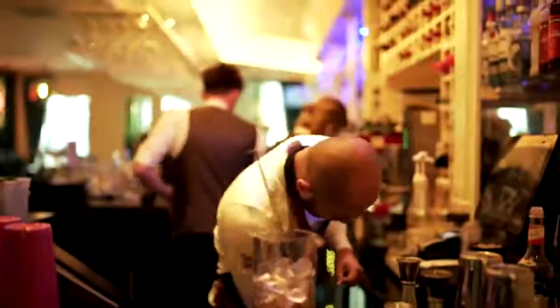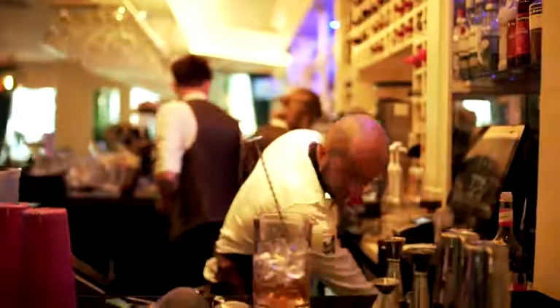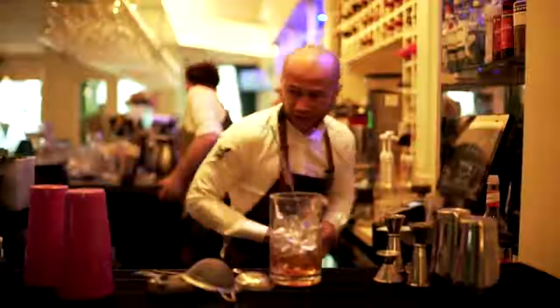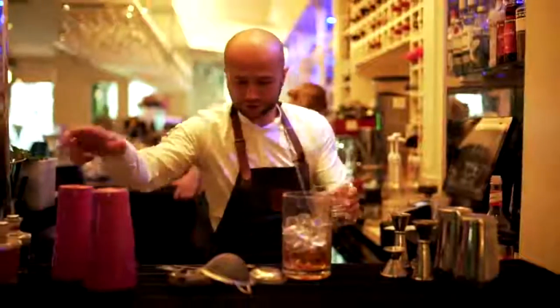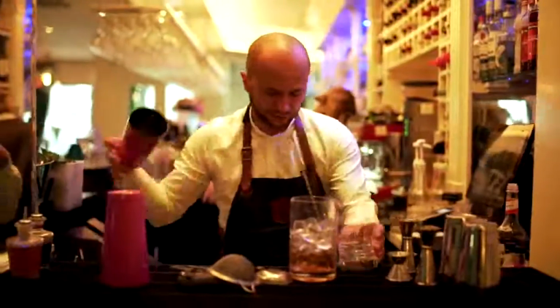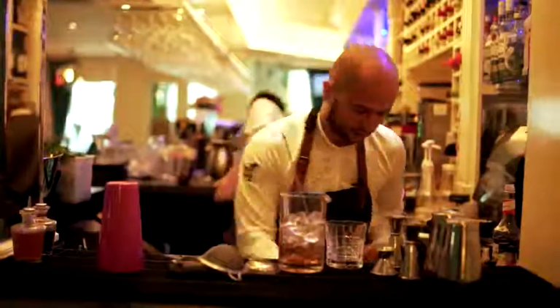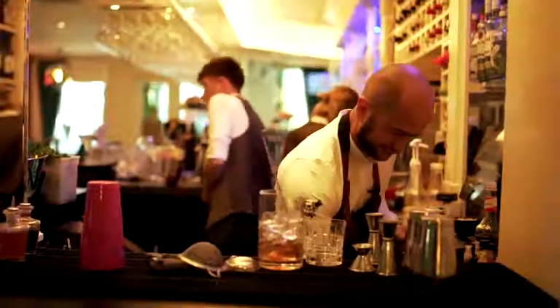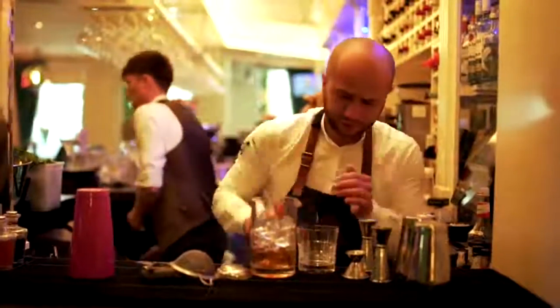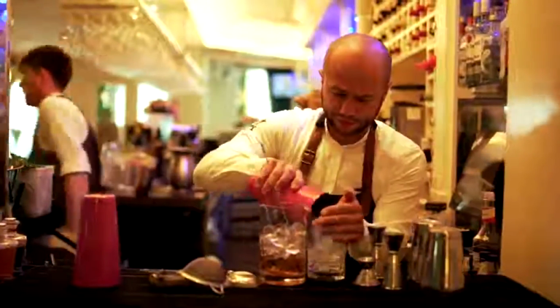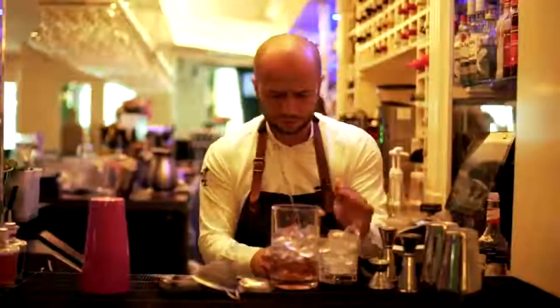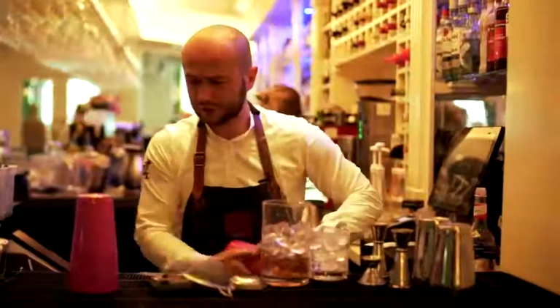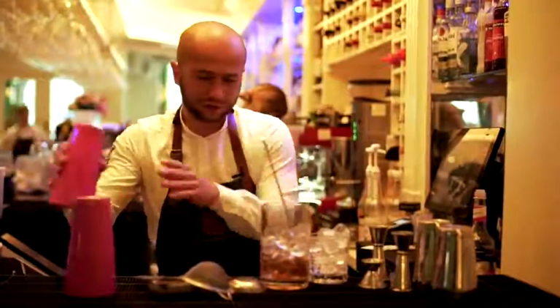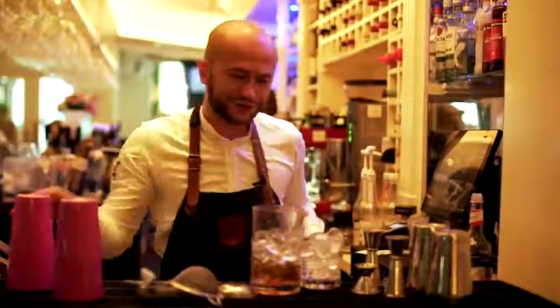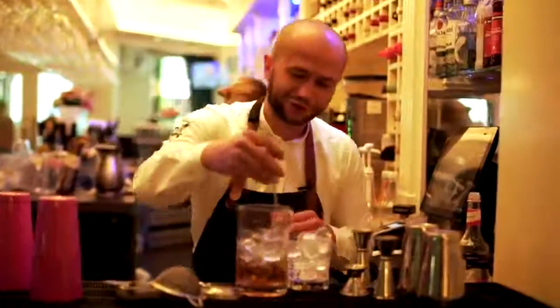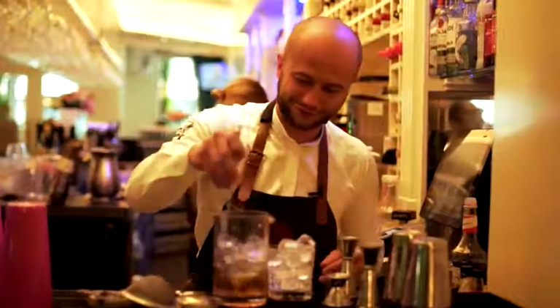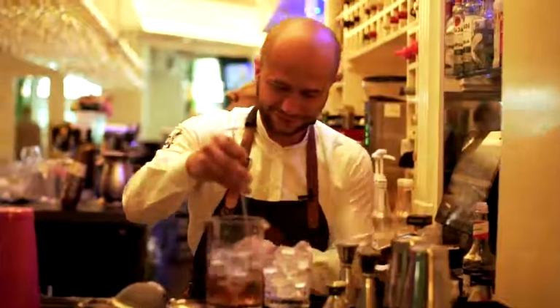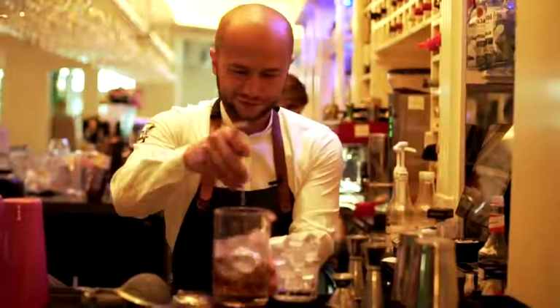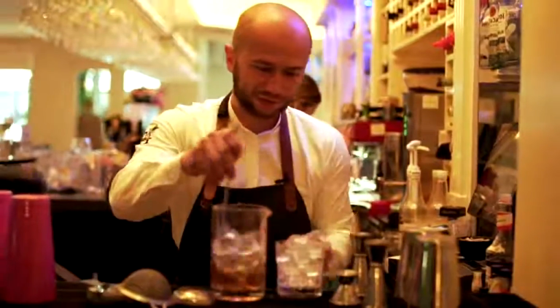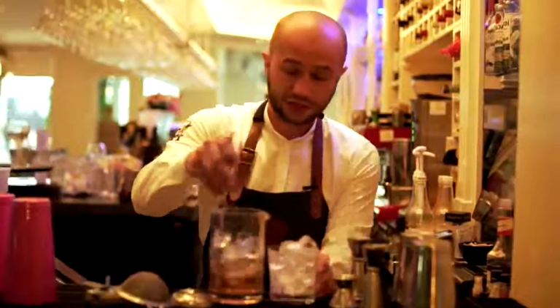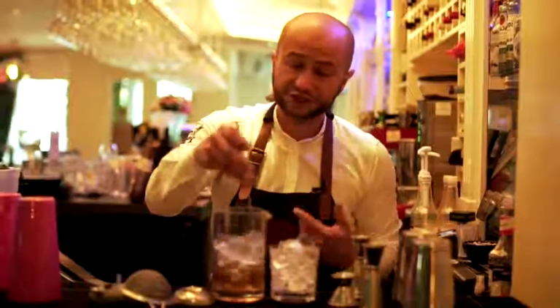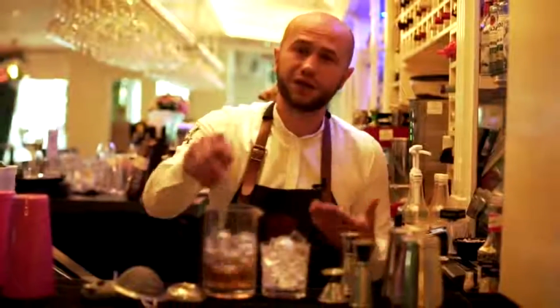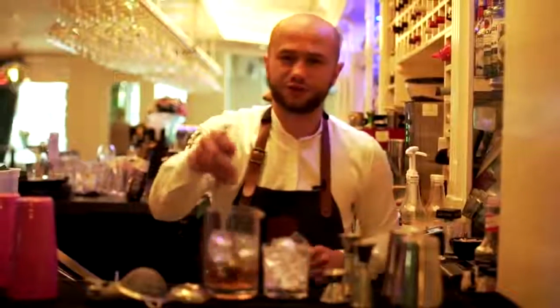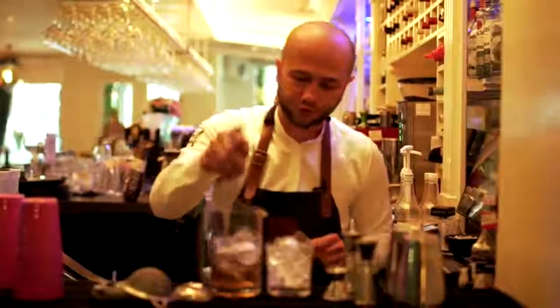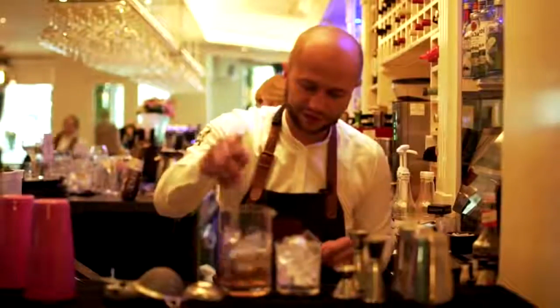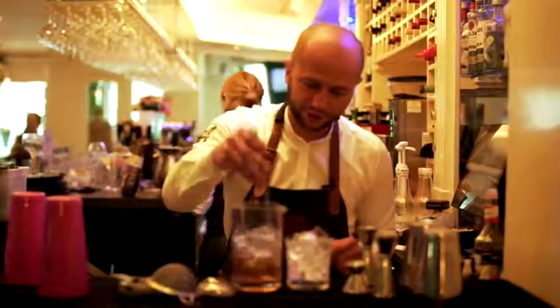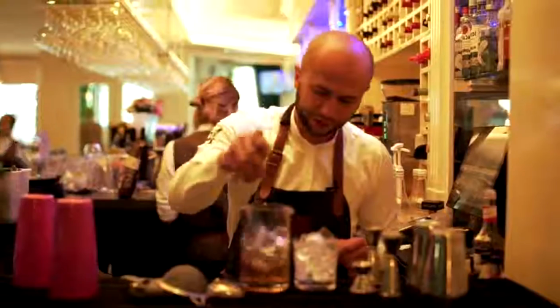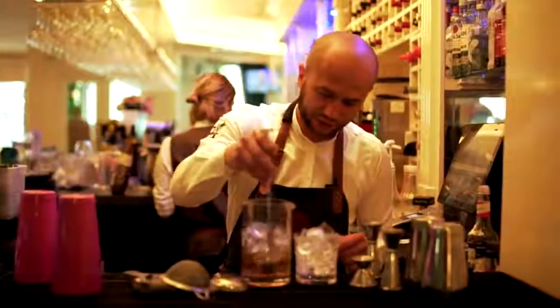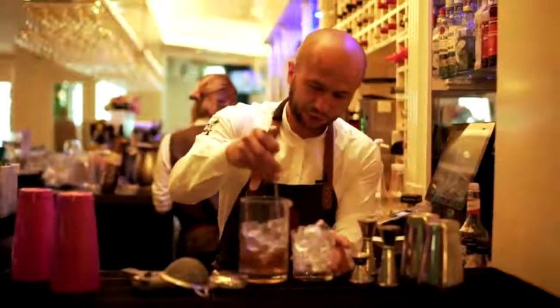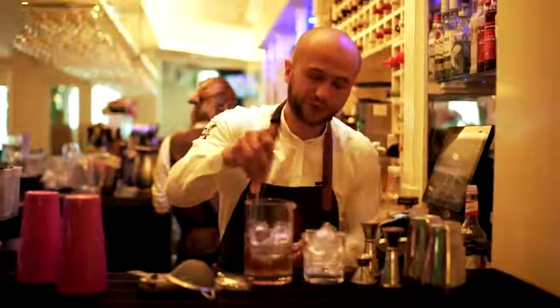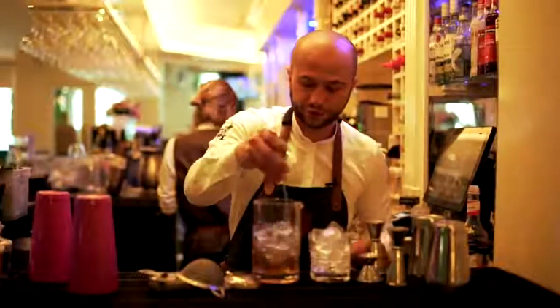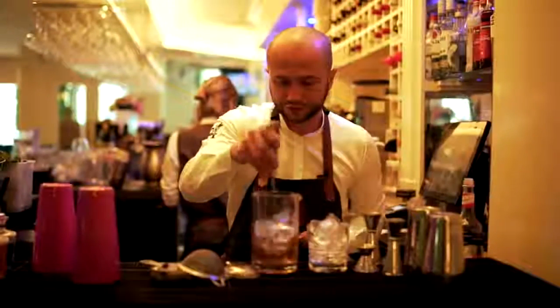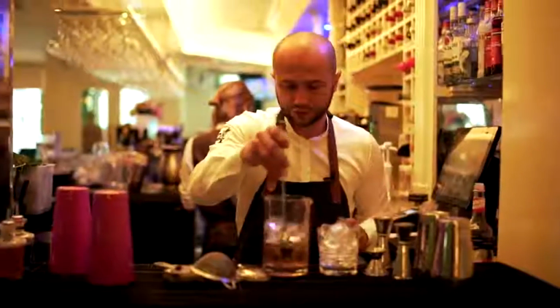We're gonna fill up the glass with ice while constantly stirring the drink. It might take a while — around two or three minutes to get the right temperature and the right dilution.